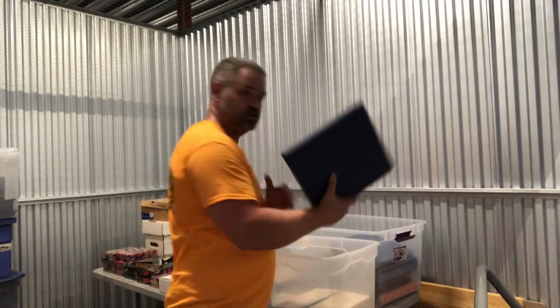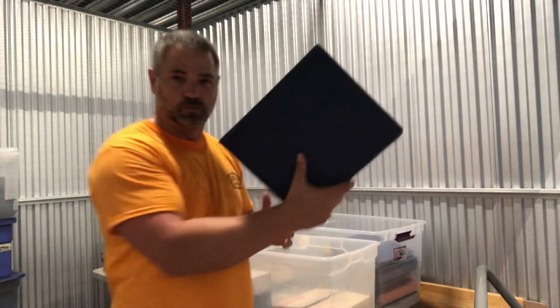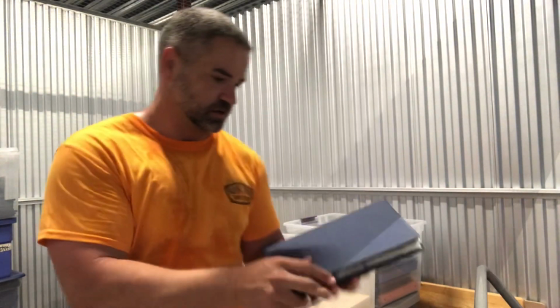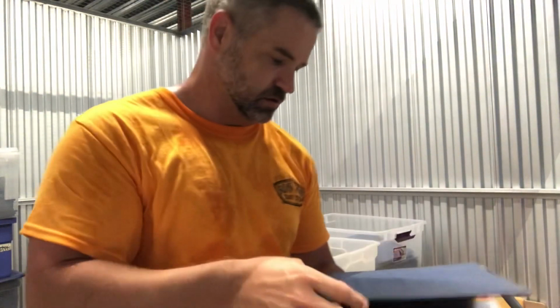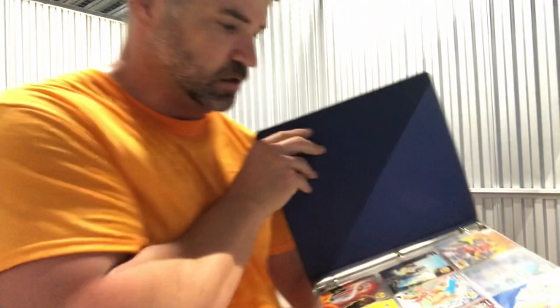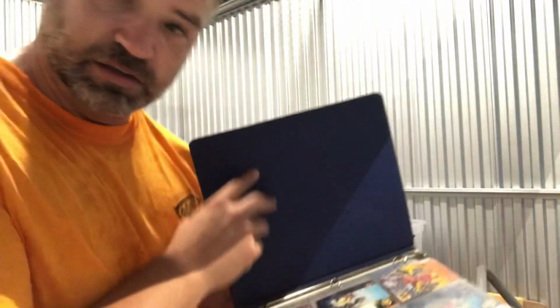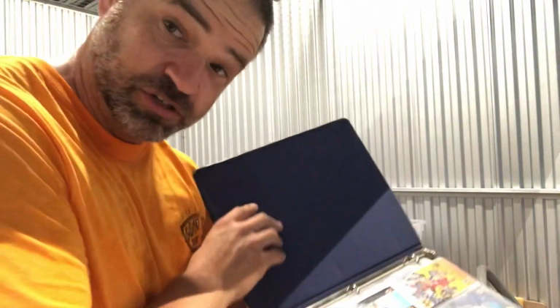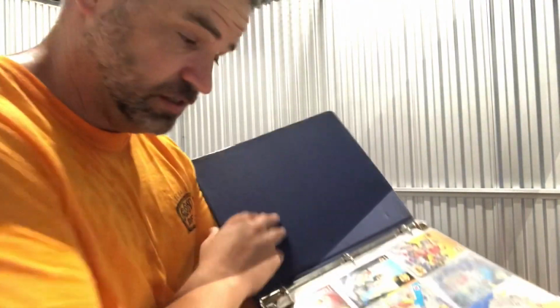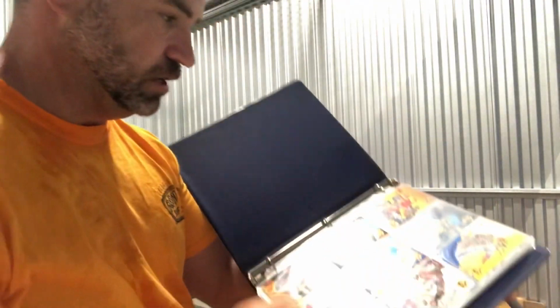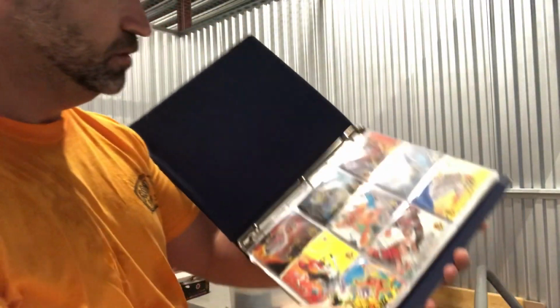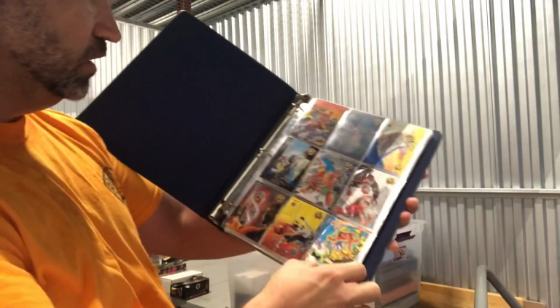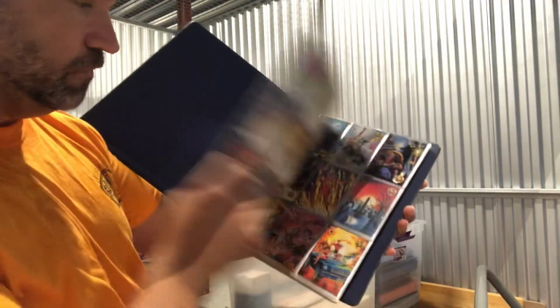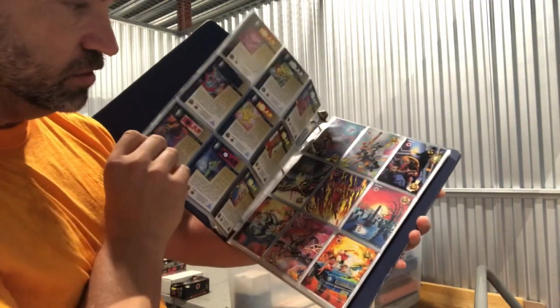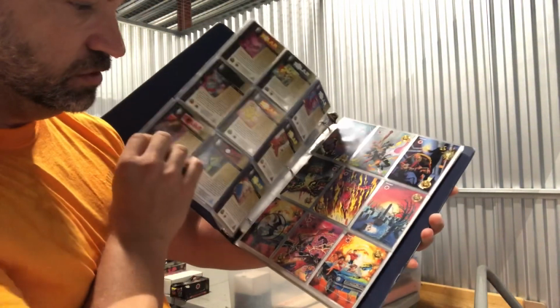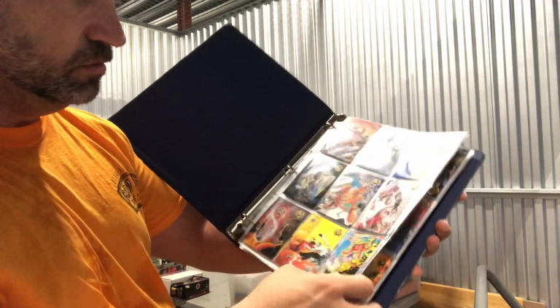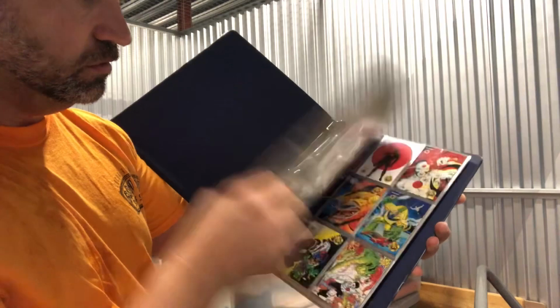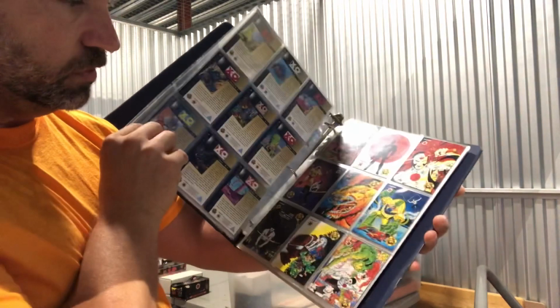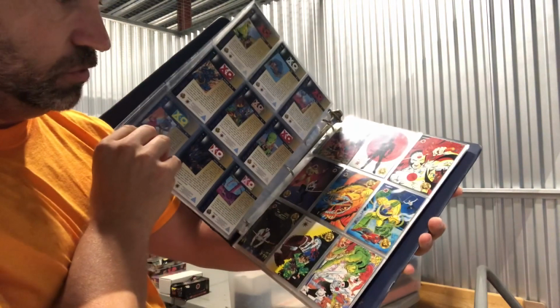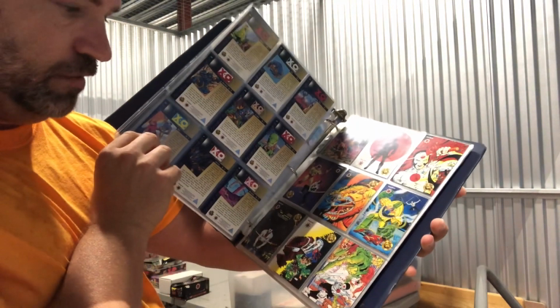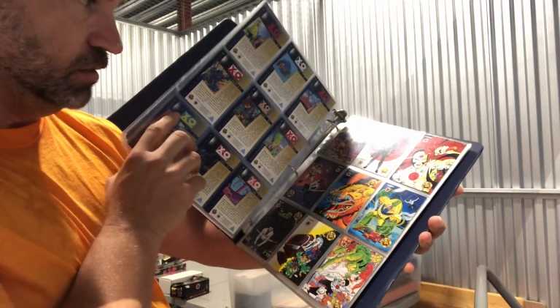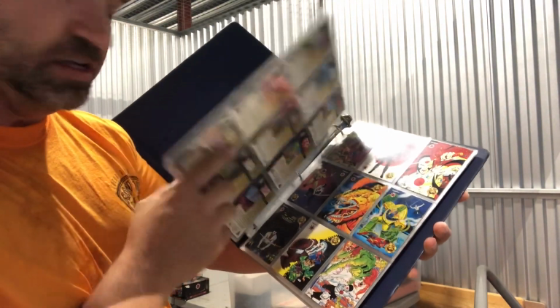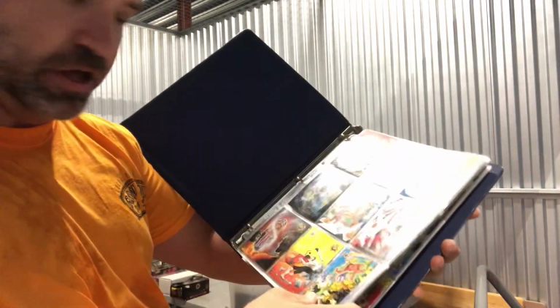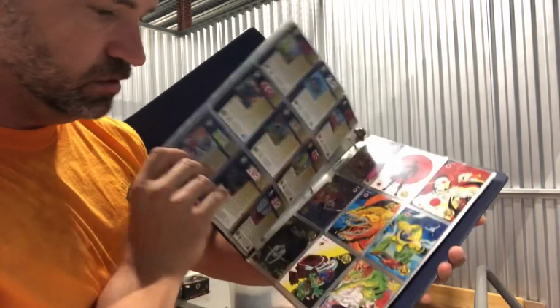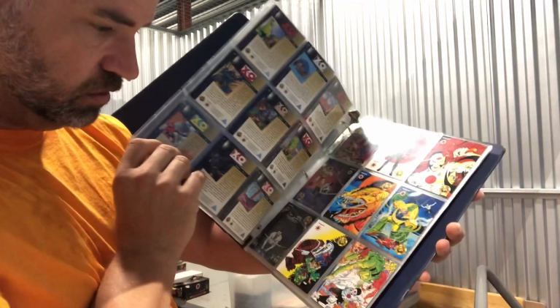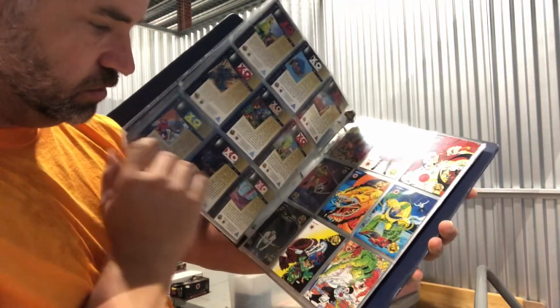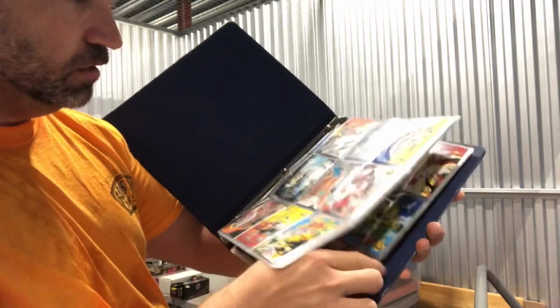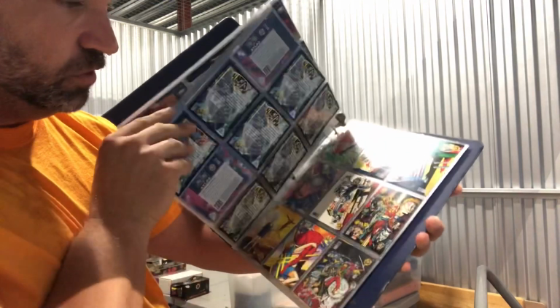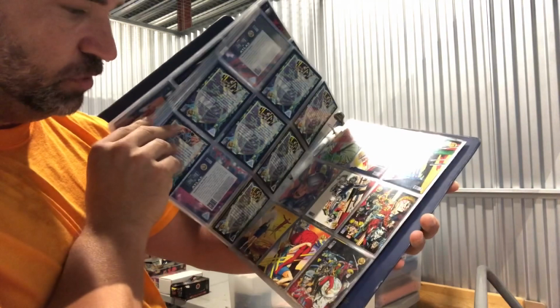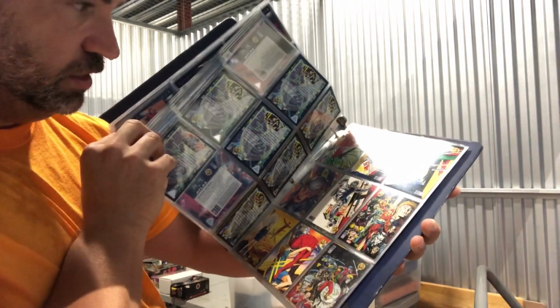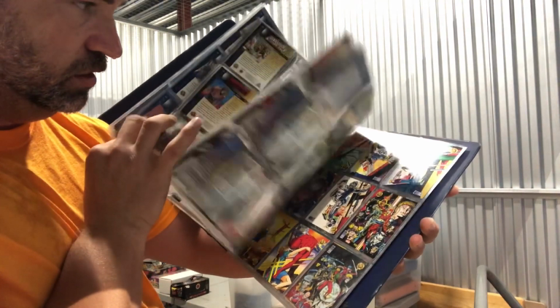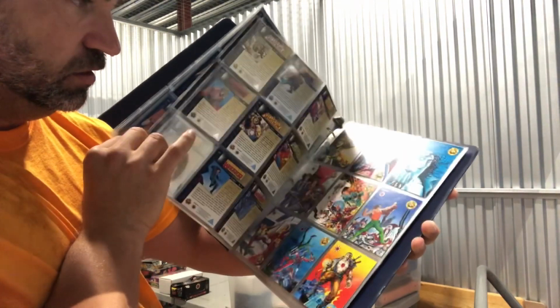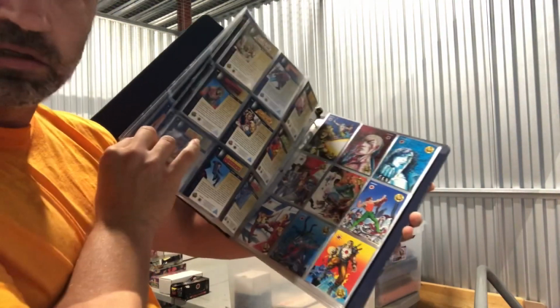There's another binder — you guys are seeing this when I do. These are all Valiant cards. I don't know a whole lot about Valiant besides Bloodshot, who I believe is in here.